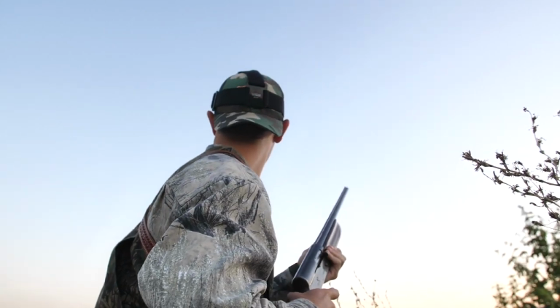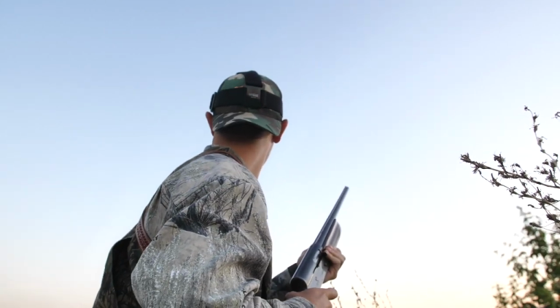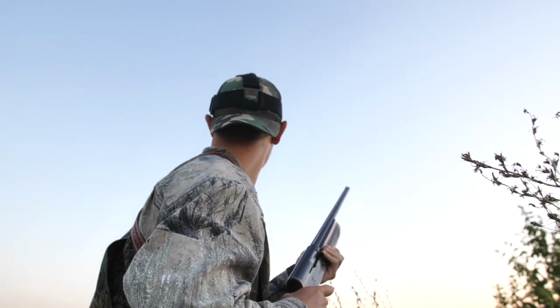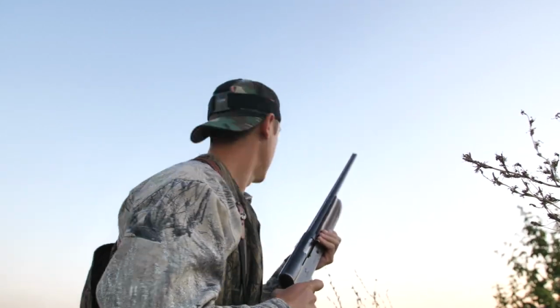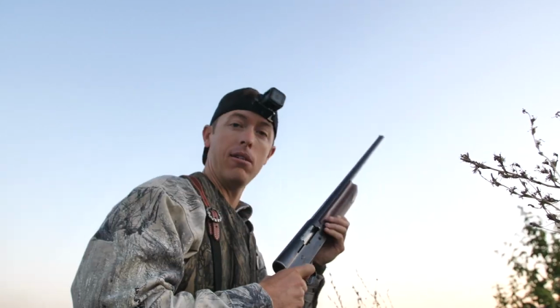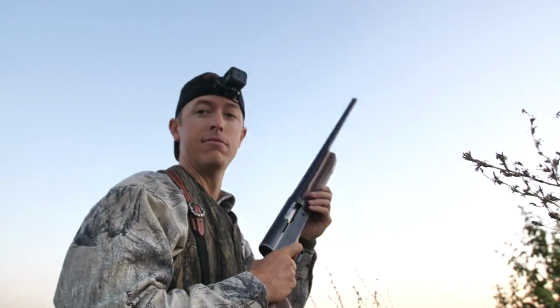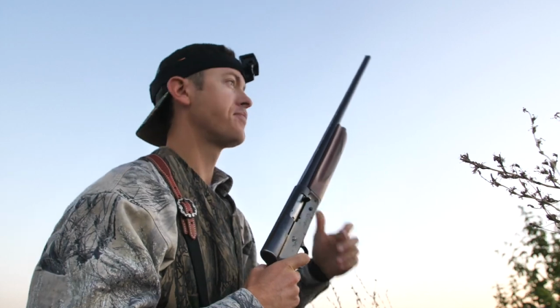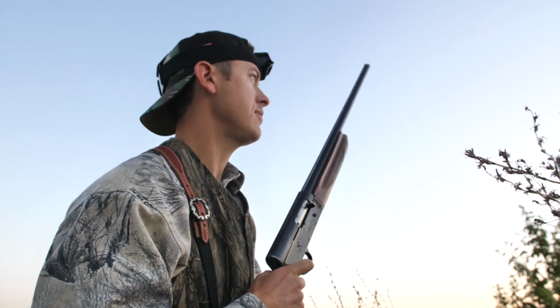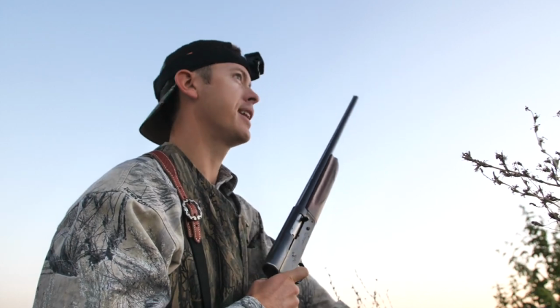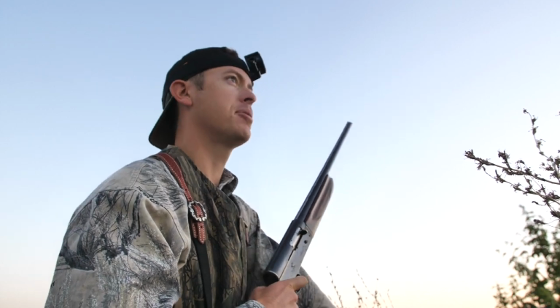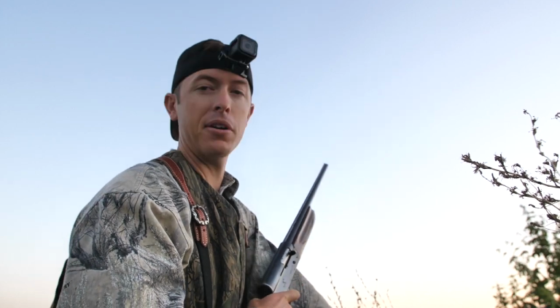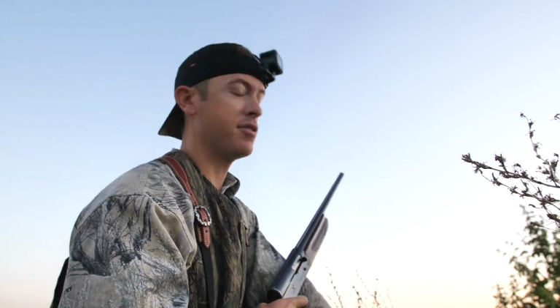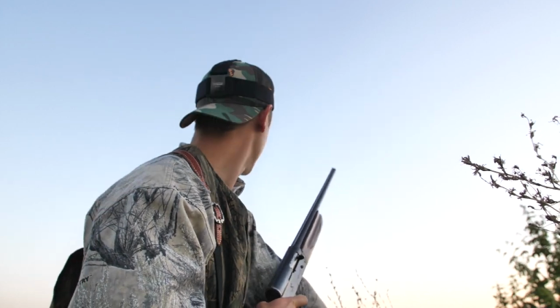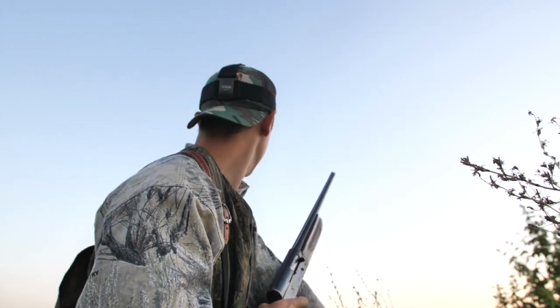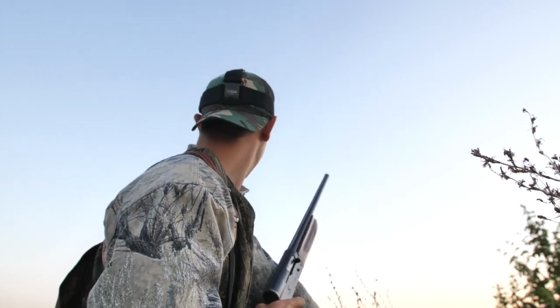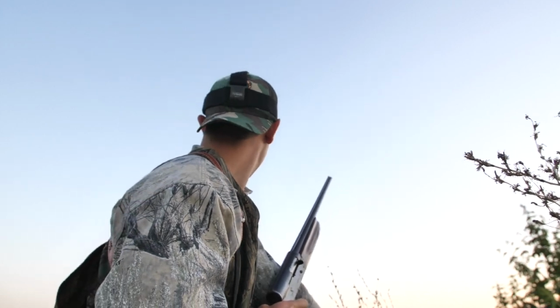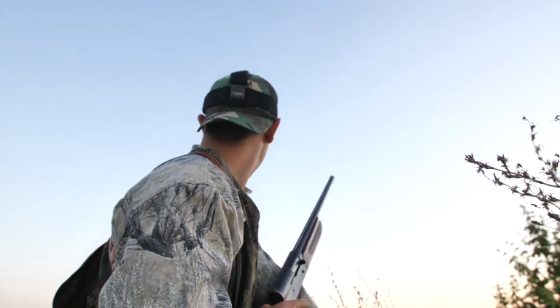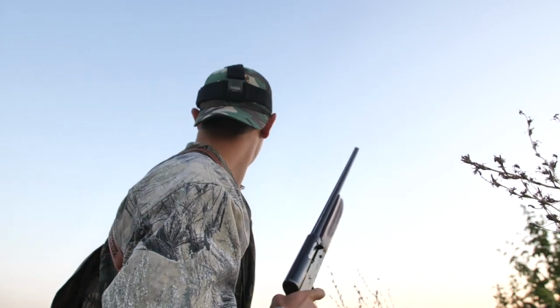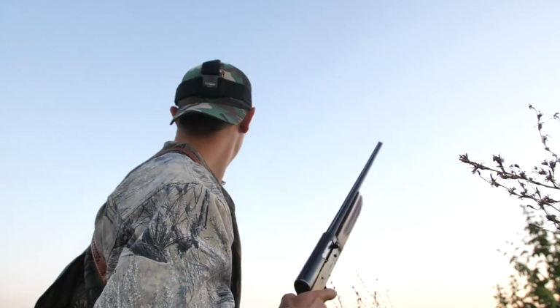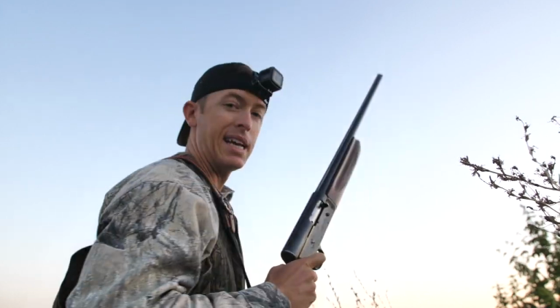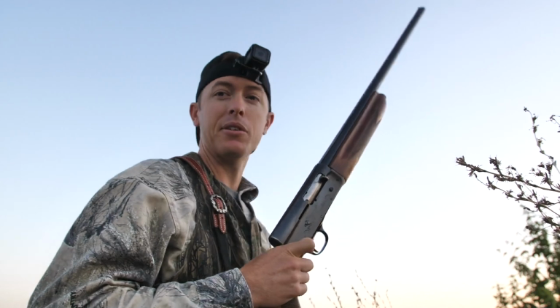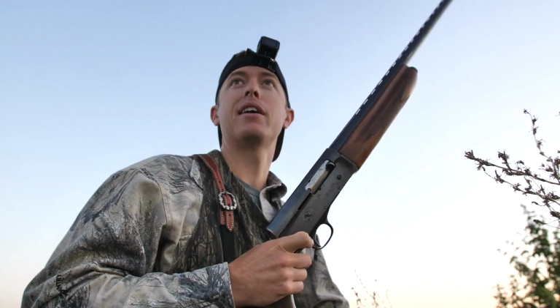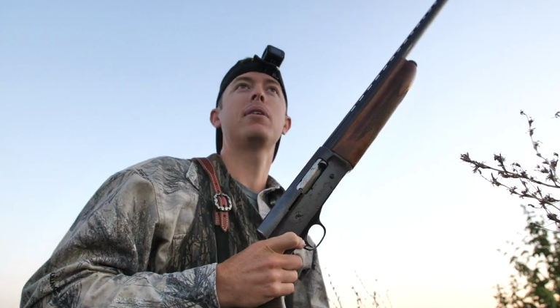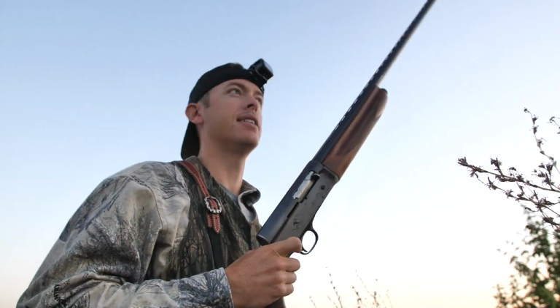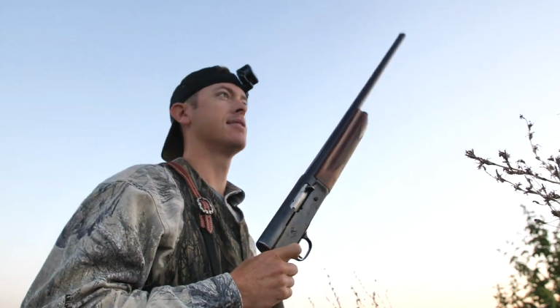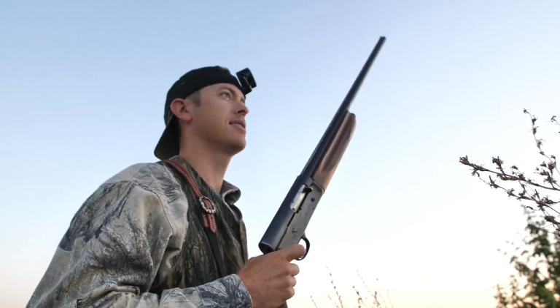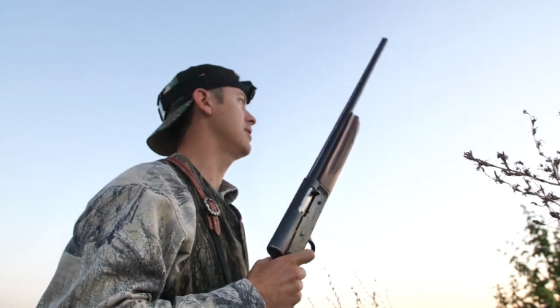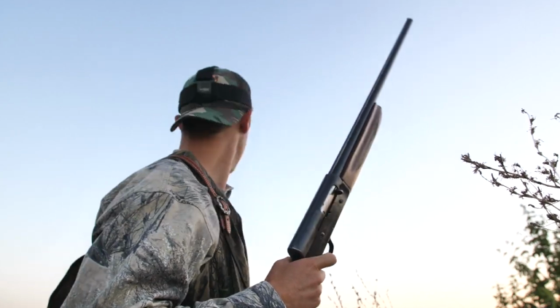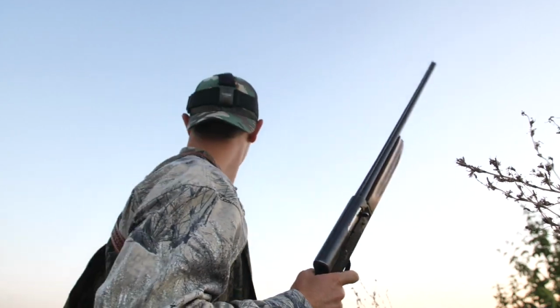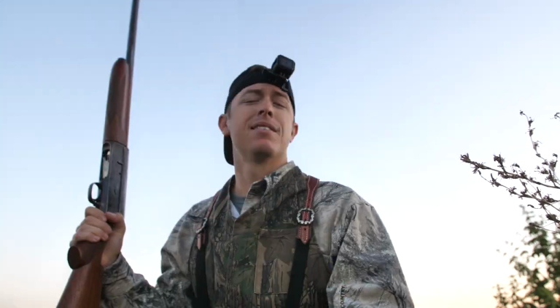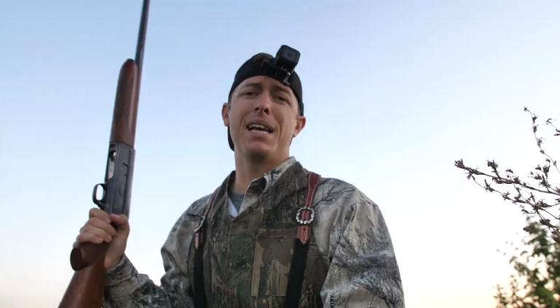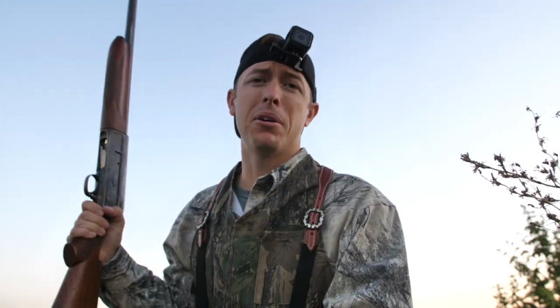Uh-oh! We got a couple other hunters in the field right now — they just popped three up. Dad's on the other side of the pond and looks like the doves are starting to fly a bit. Let's blast some birds!